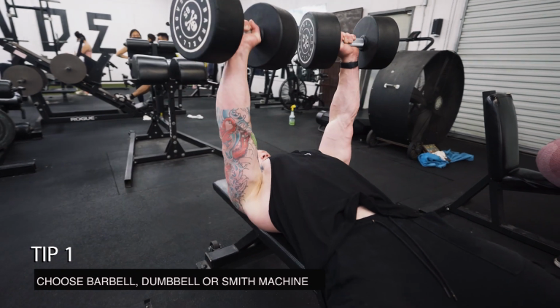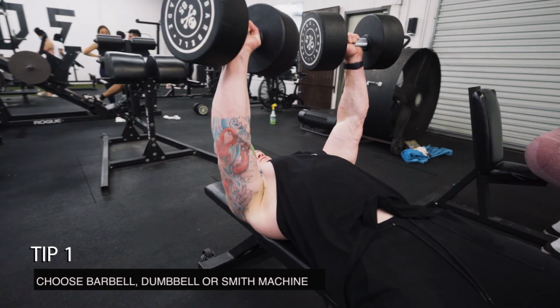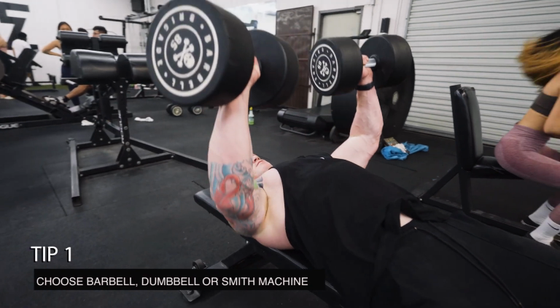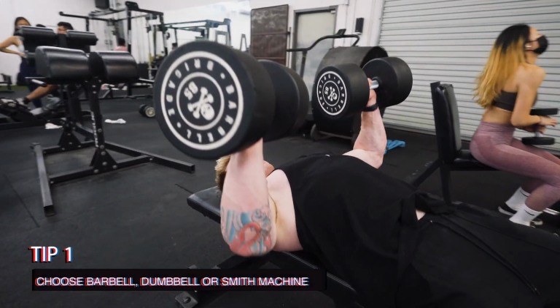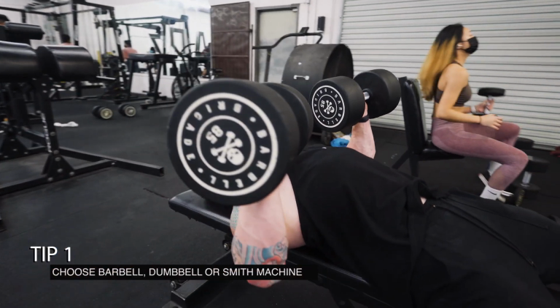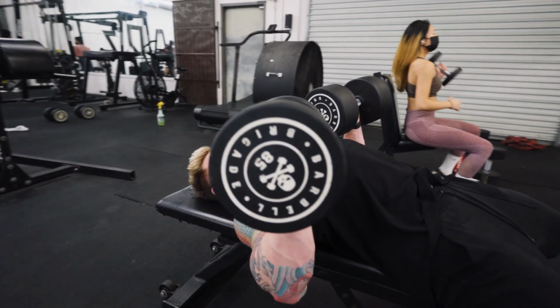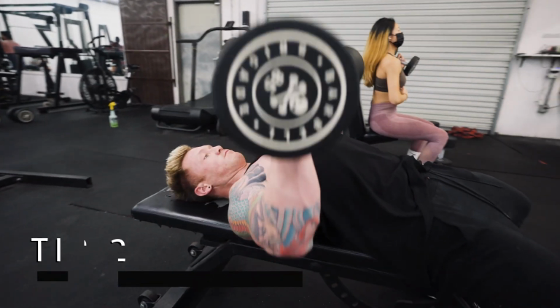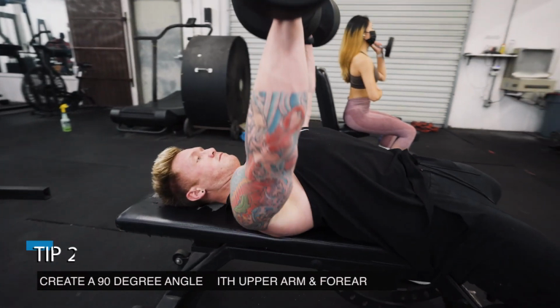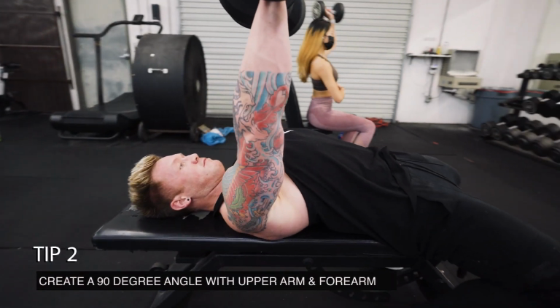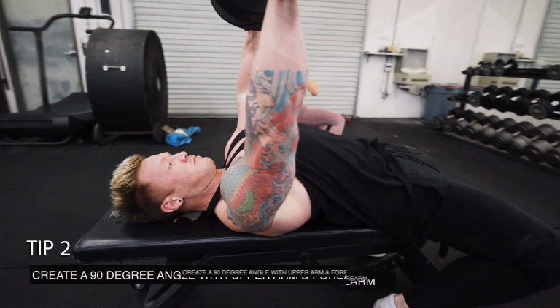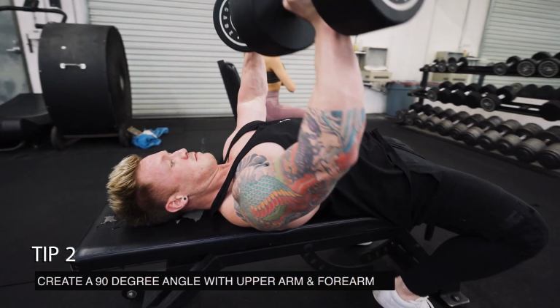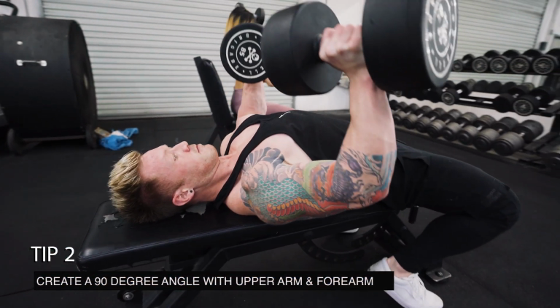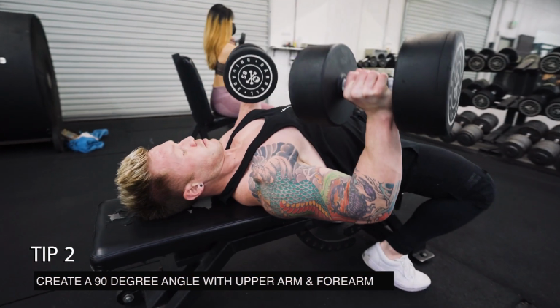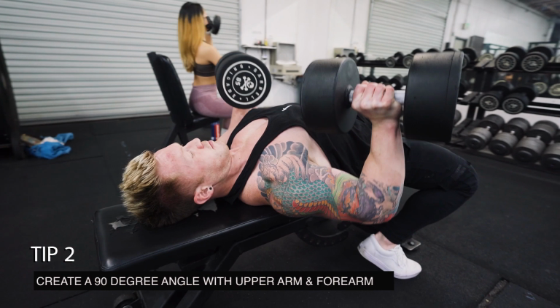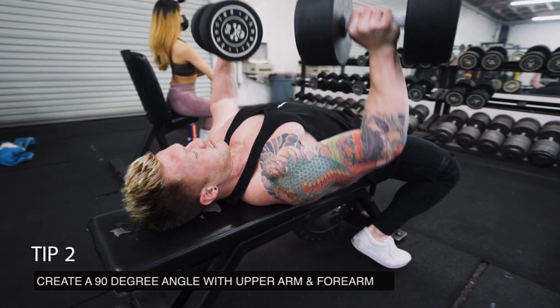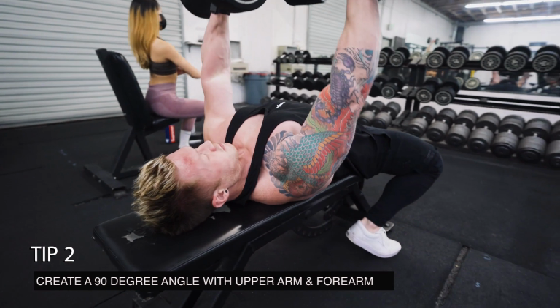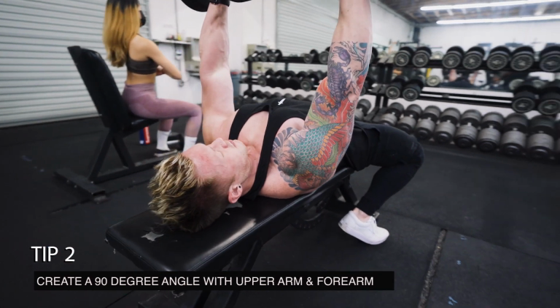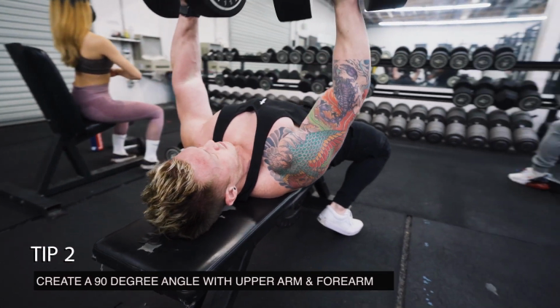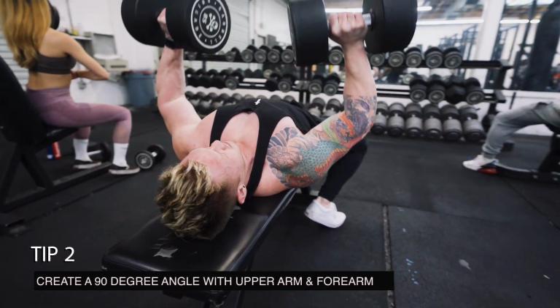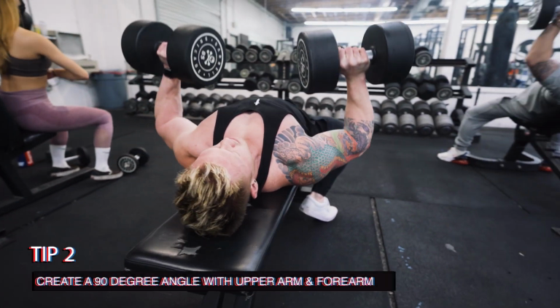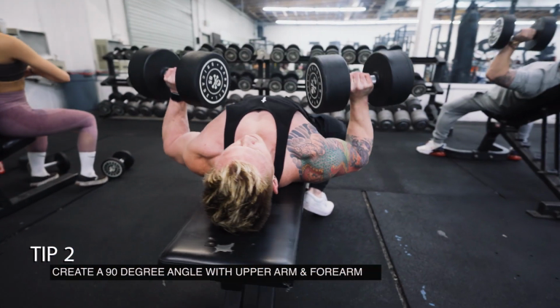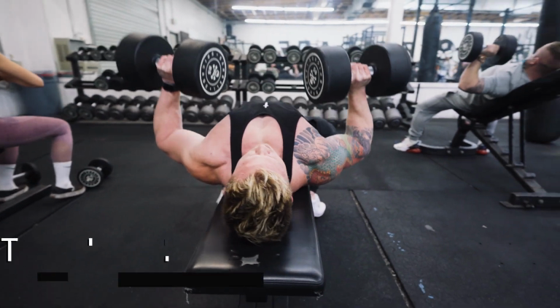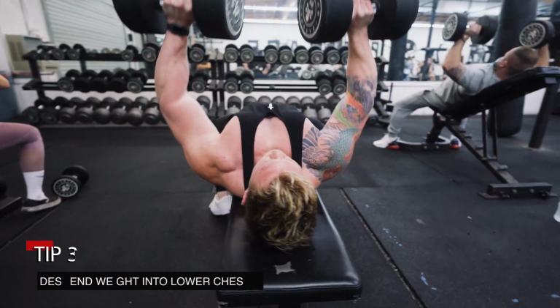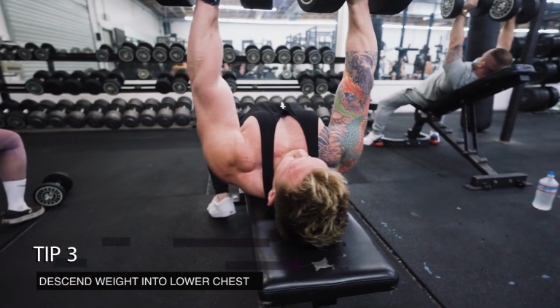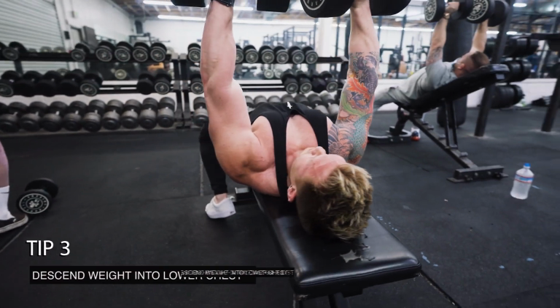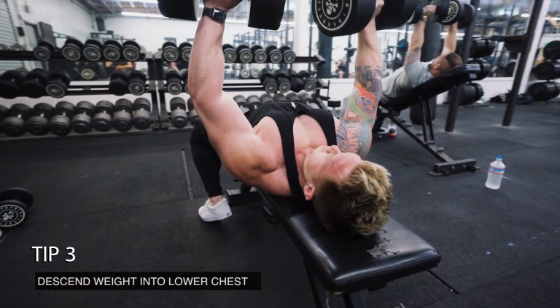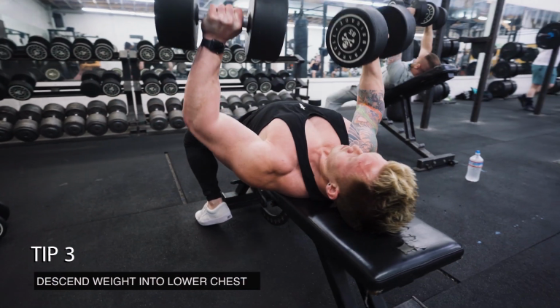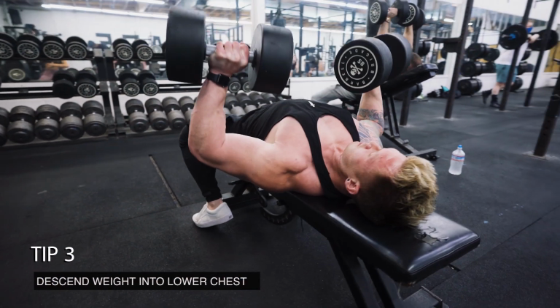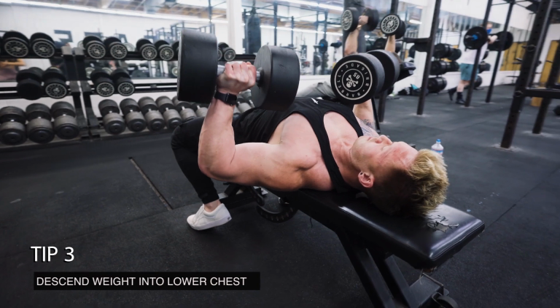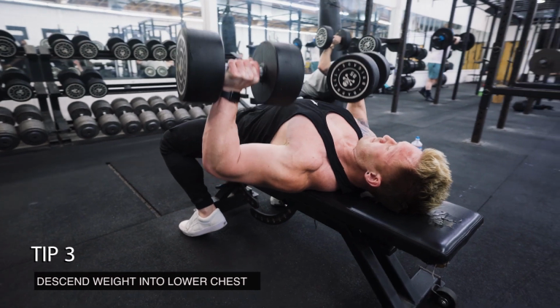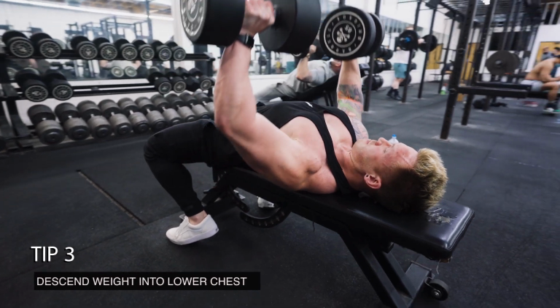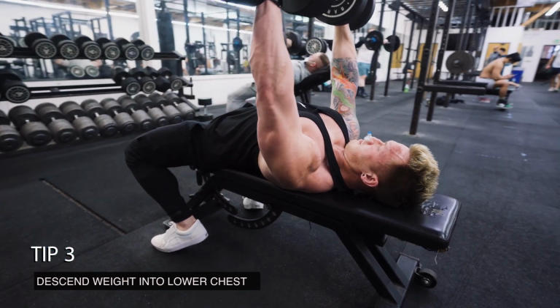Rotate your wrists forward. Create an angle of 90 degrees between your upper arm and forearm. Descend the weight into the lower portion of the chest while keeping your elbows tucked.